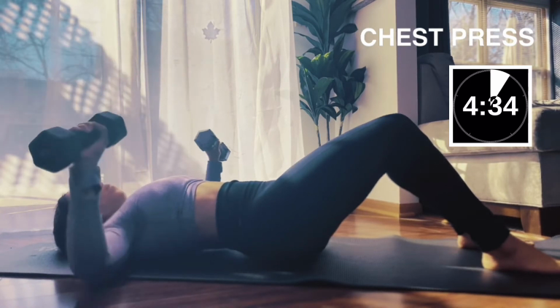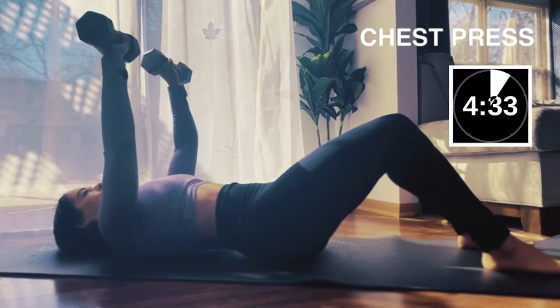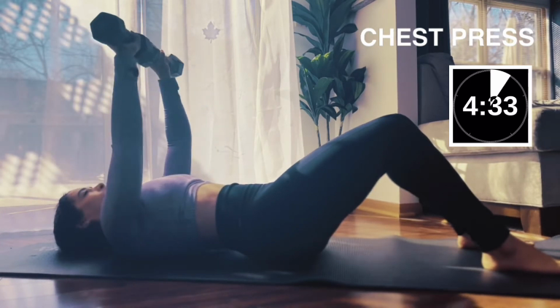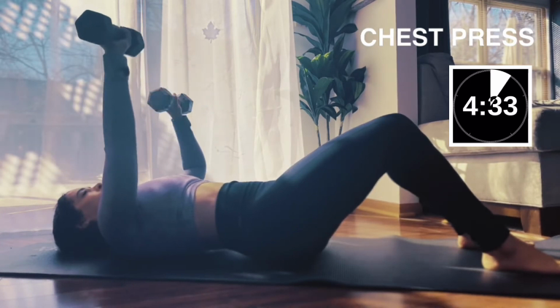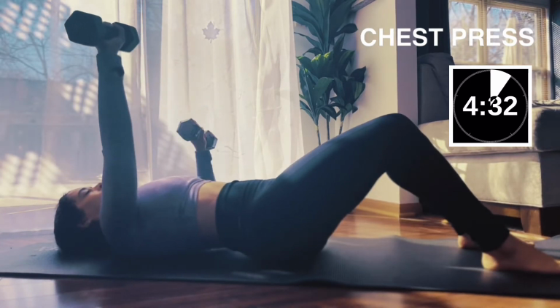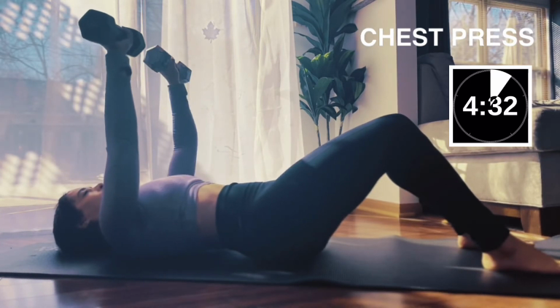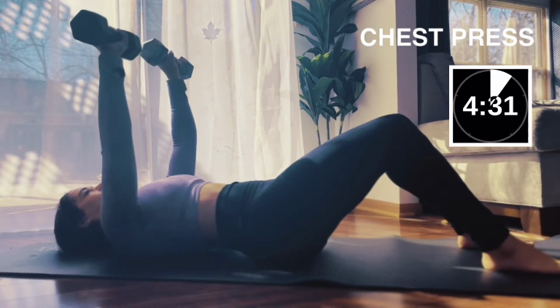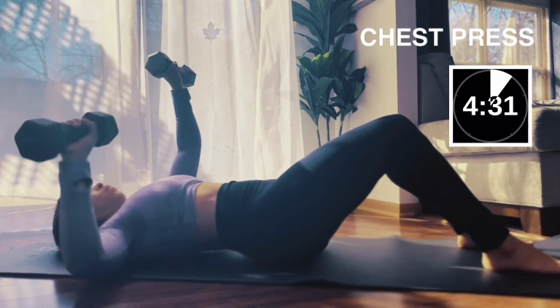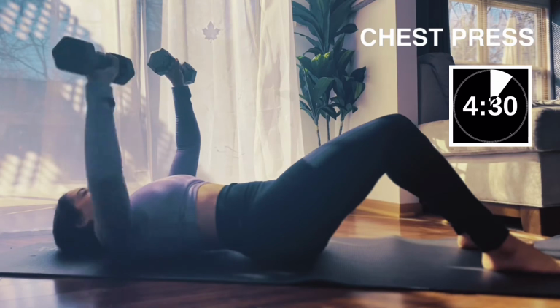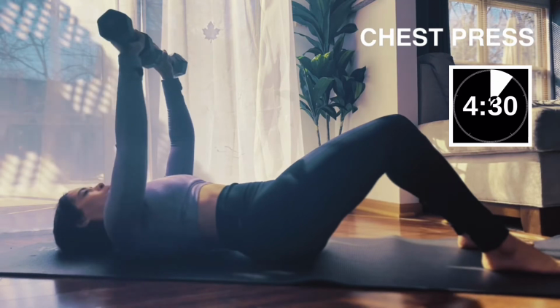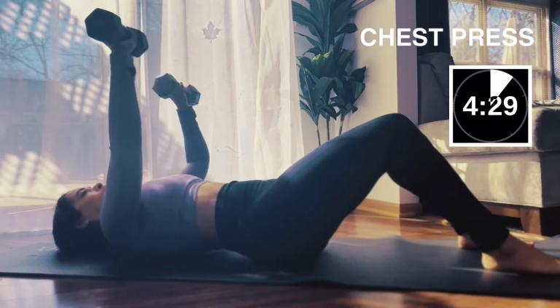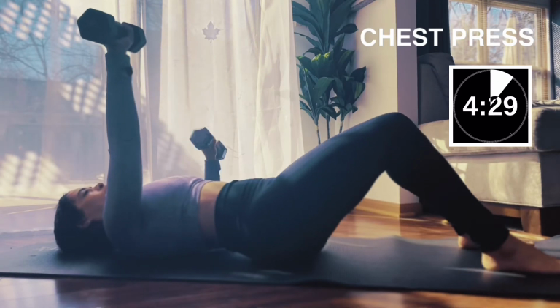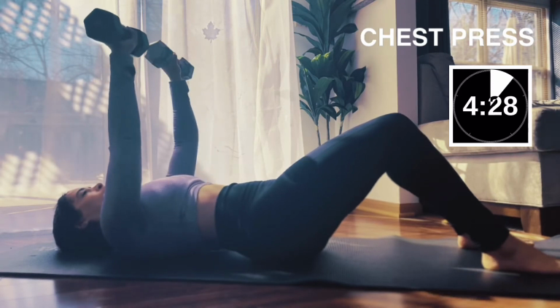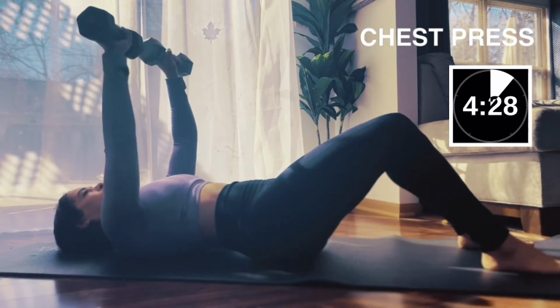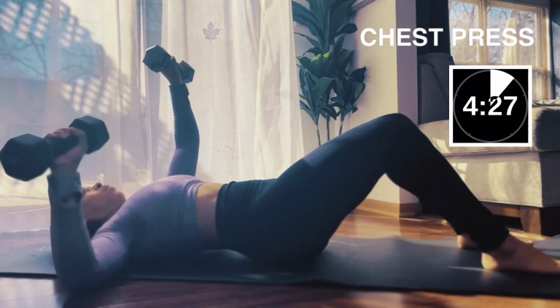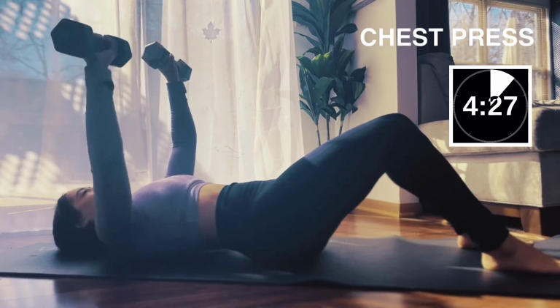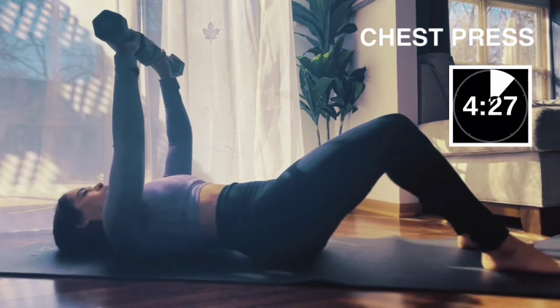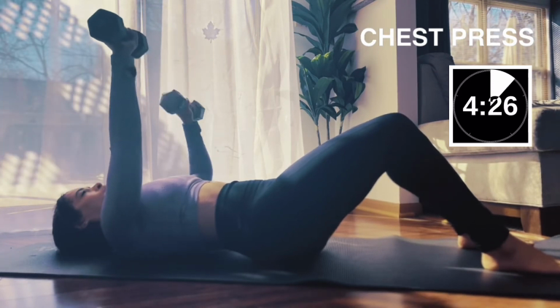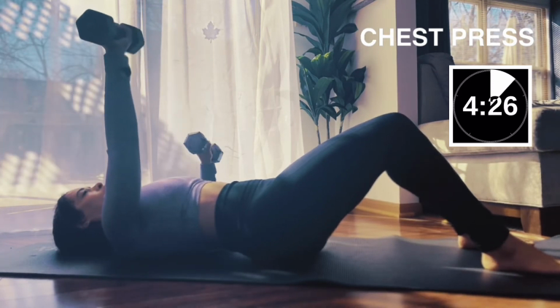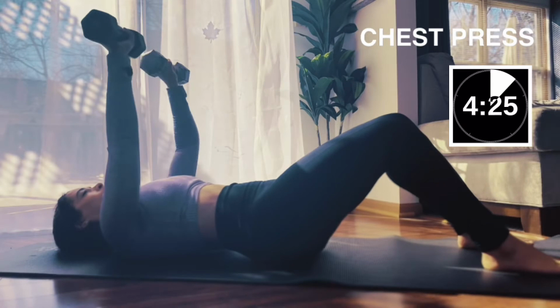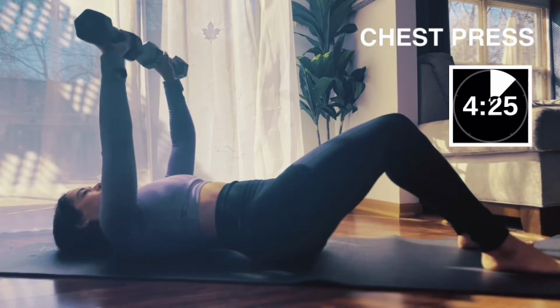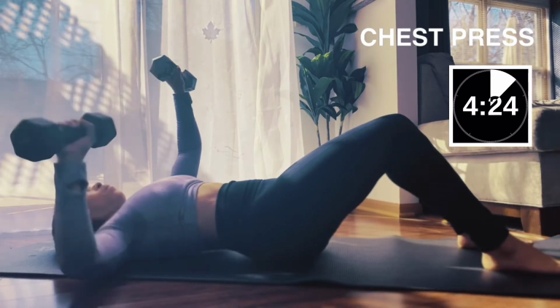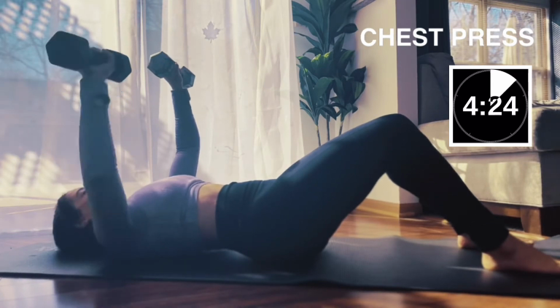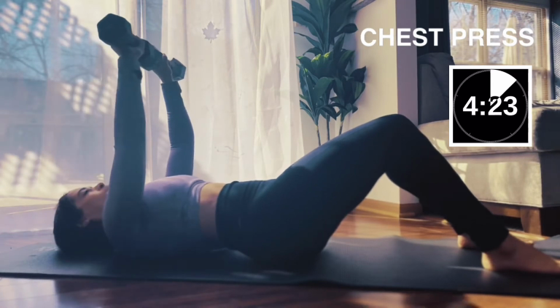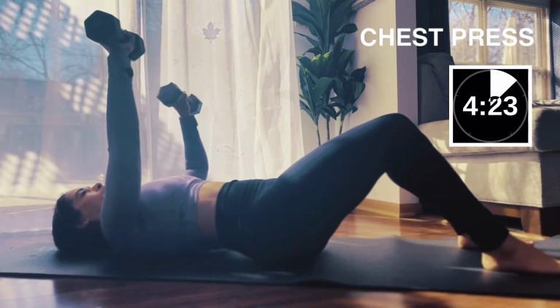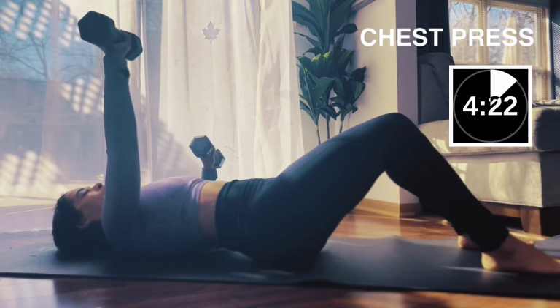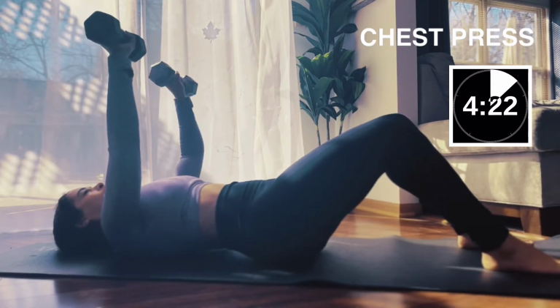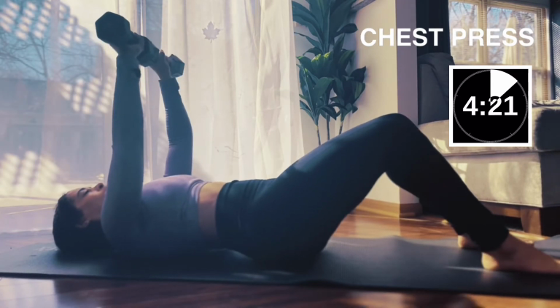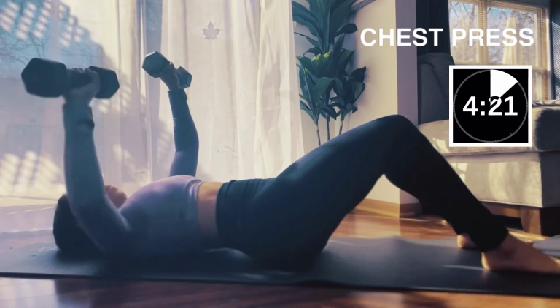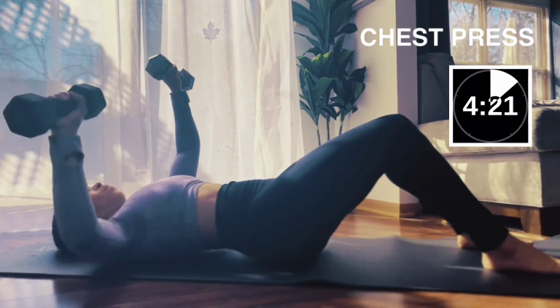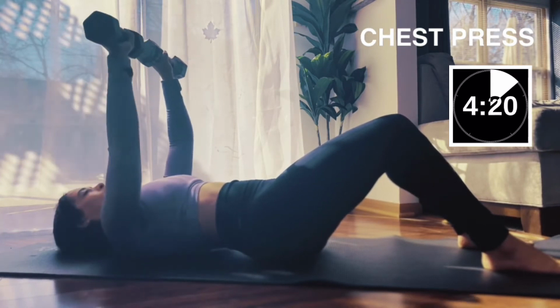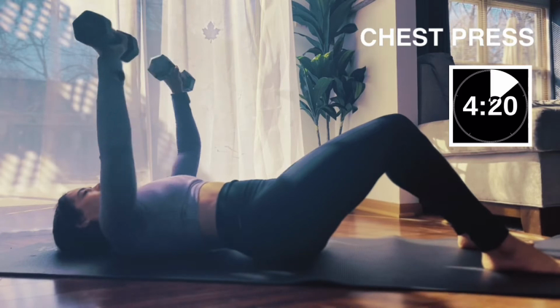We're gonna alternate right, left chest presses — press right and press left. Four more. Then both arms together for eight.